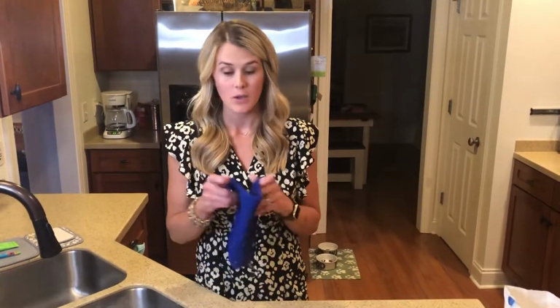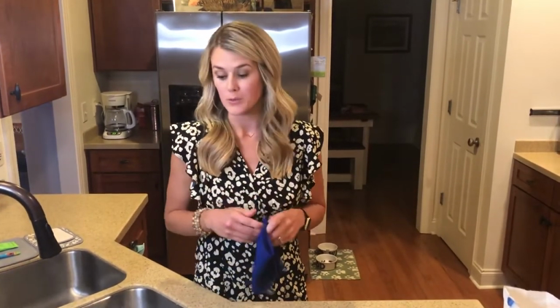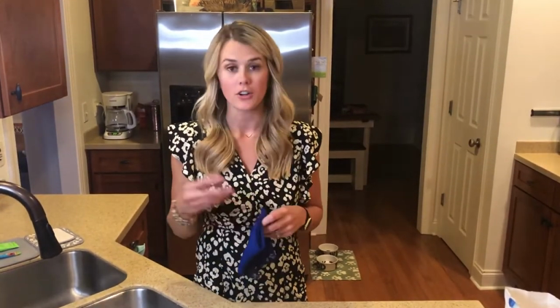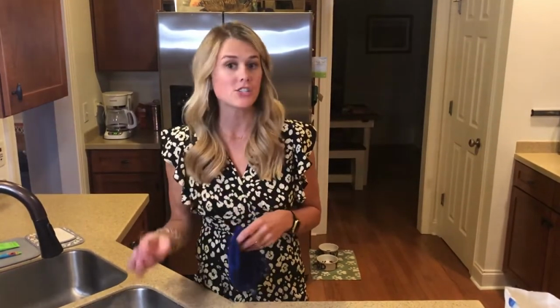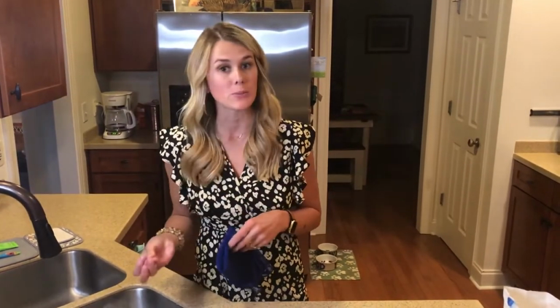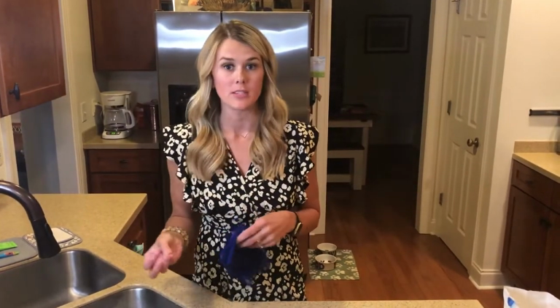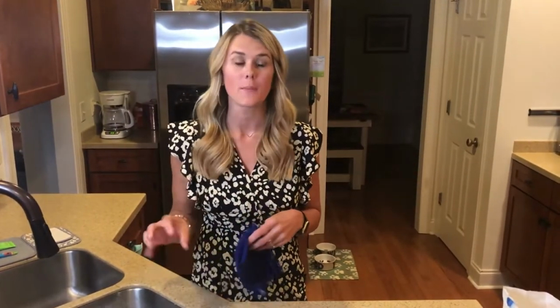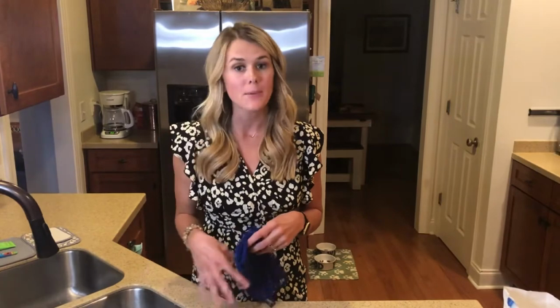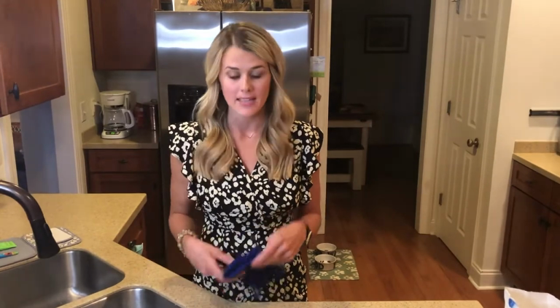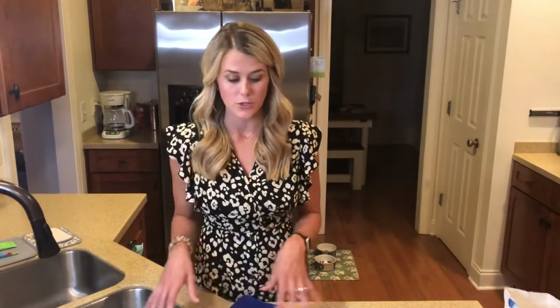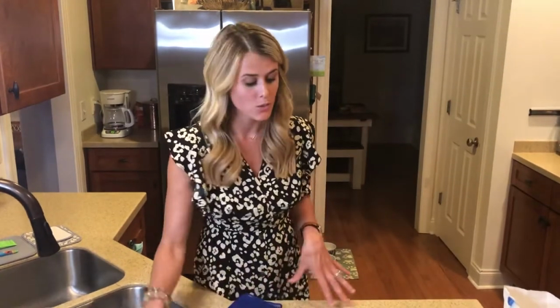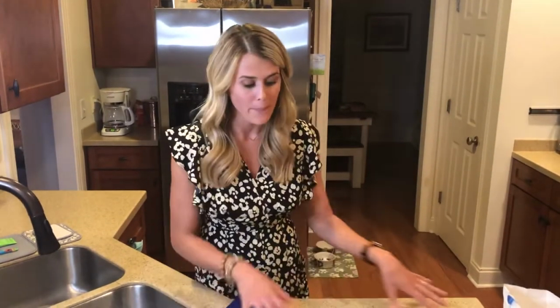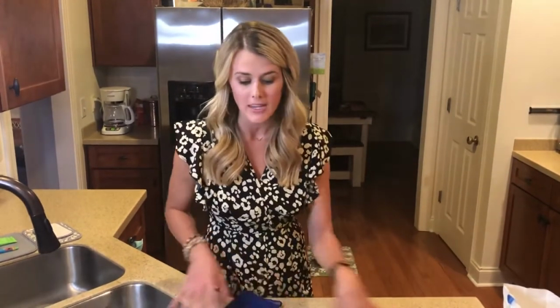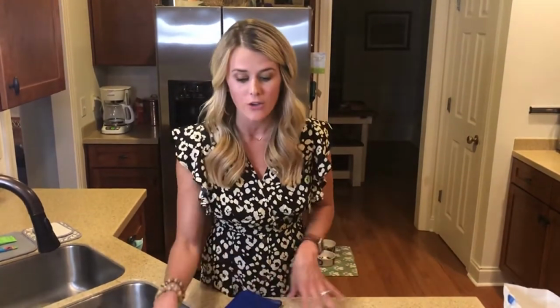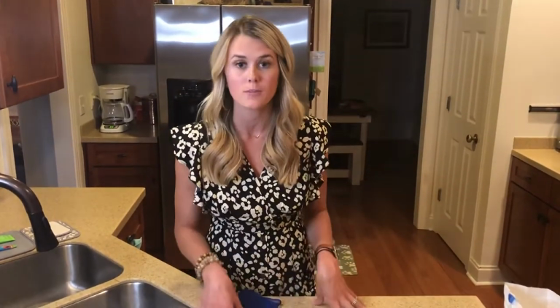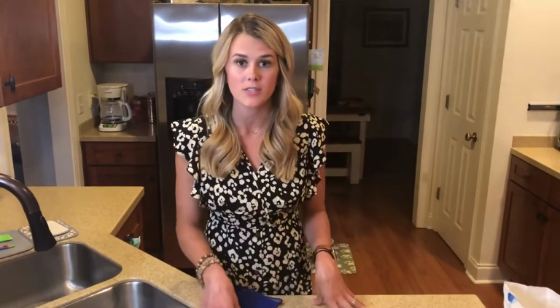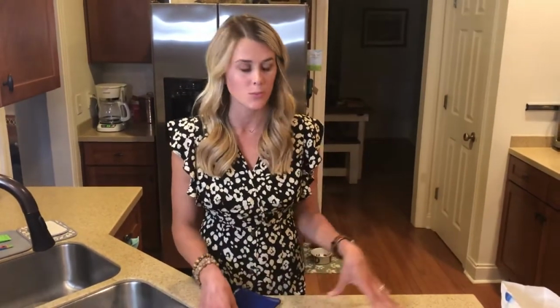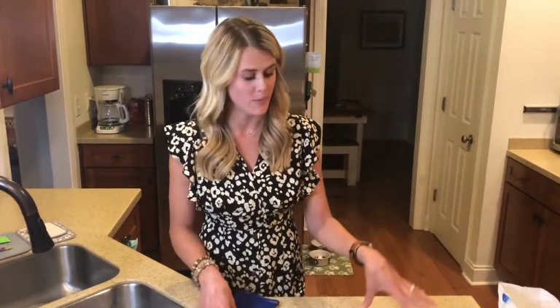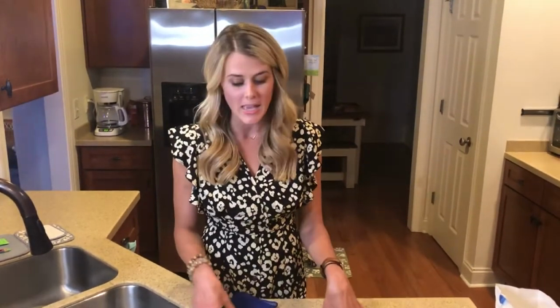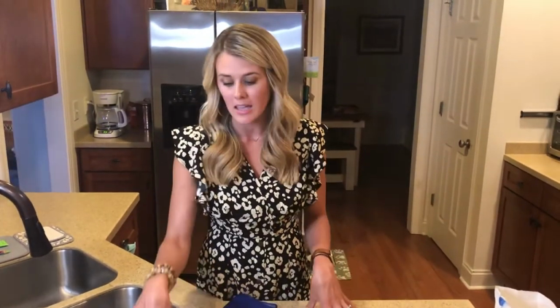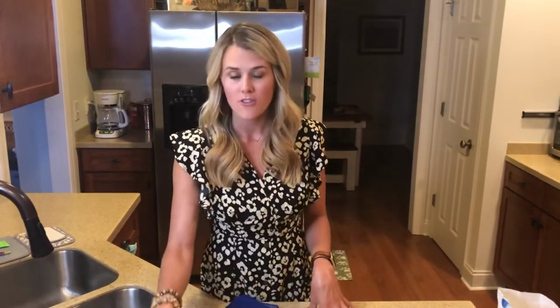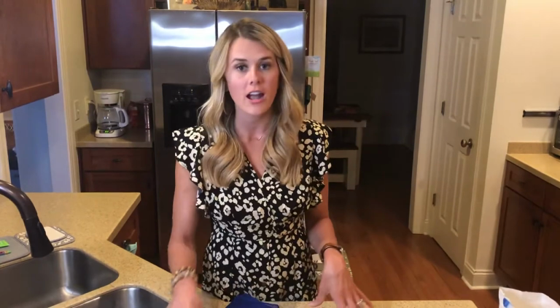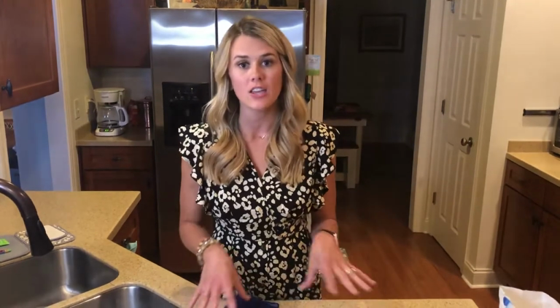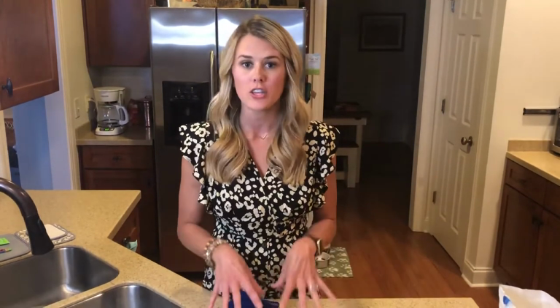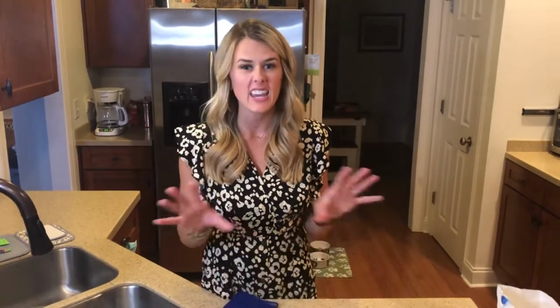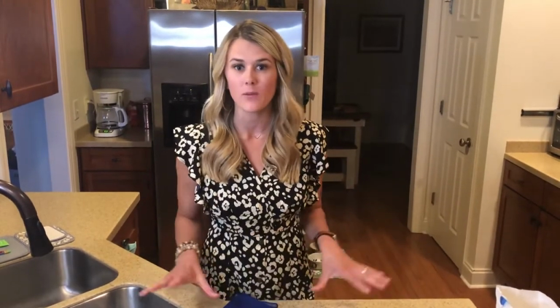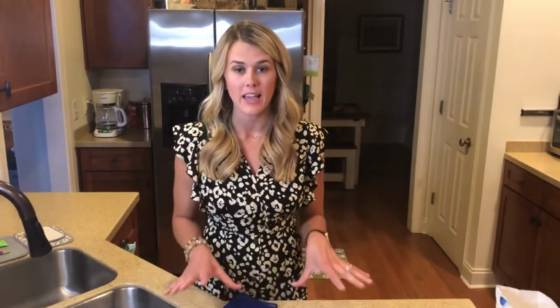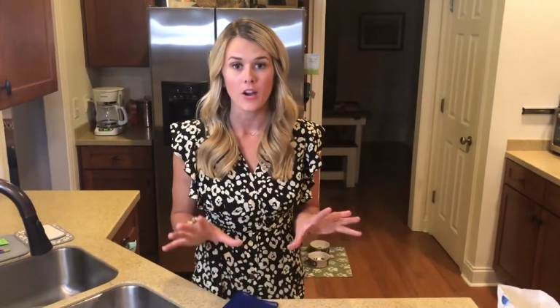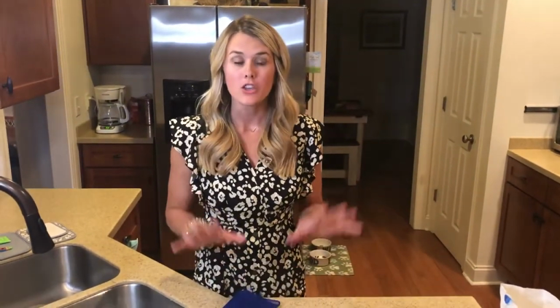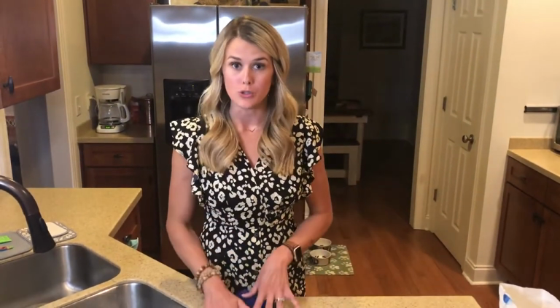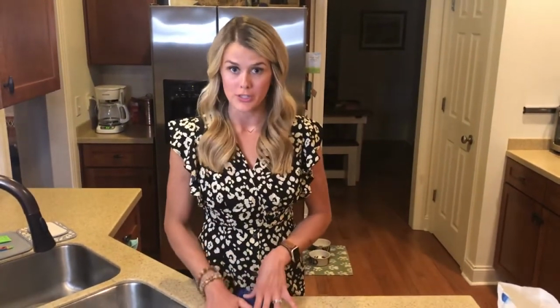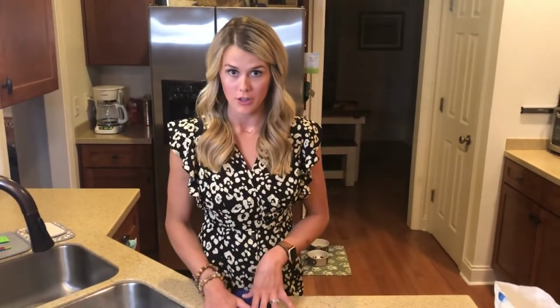We use it on our dishes, we use it on our pots and pans, we use it to wipe up any countertop surfaces where you've been baking, frying, cooking — anything with flour — you use your dishcloth.